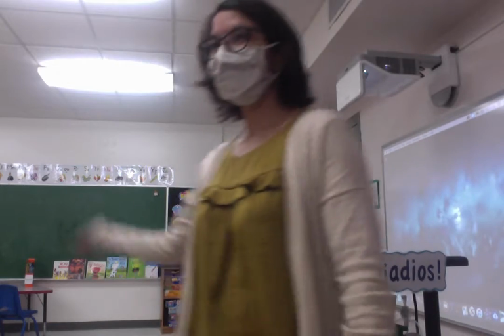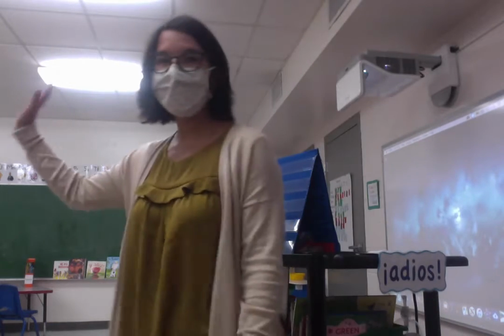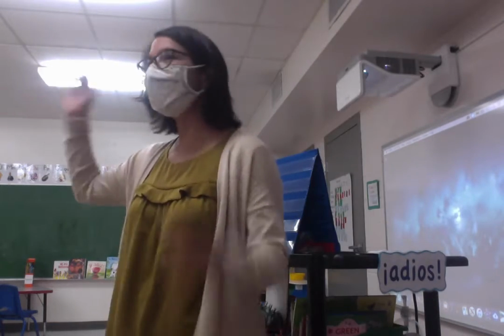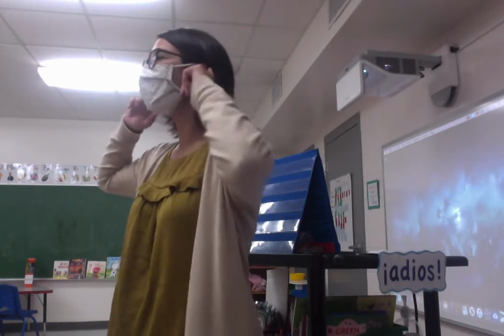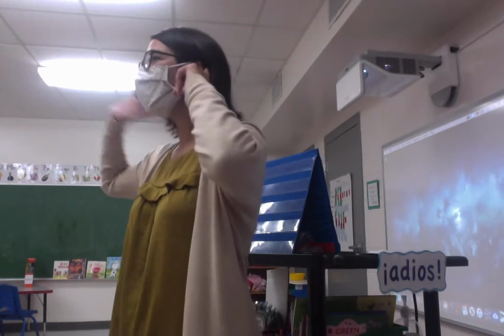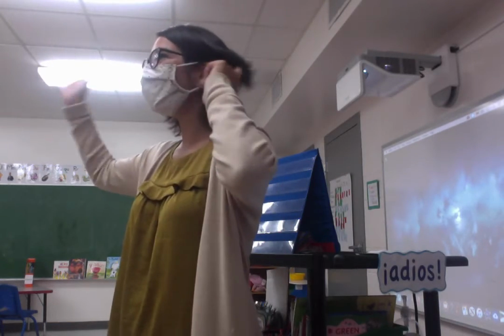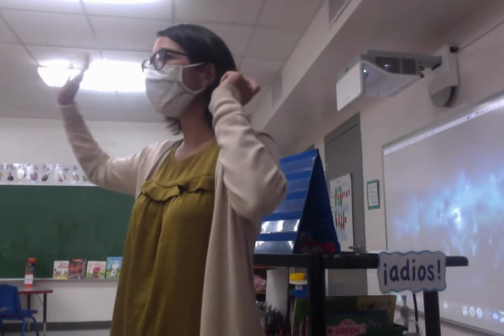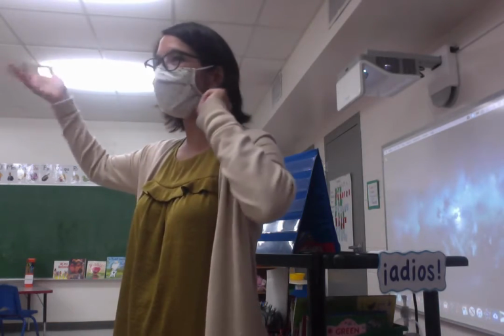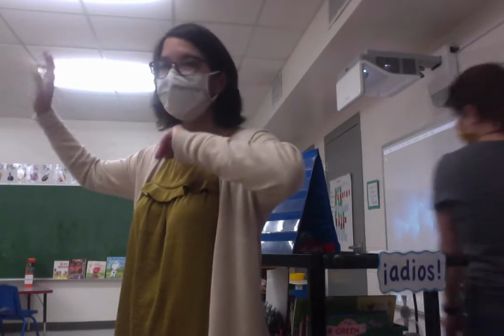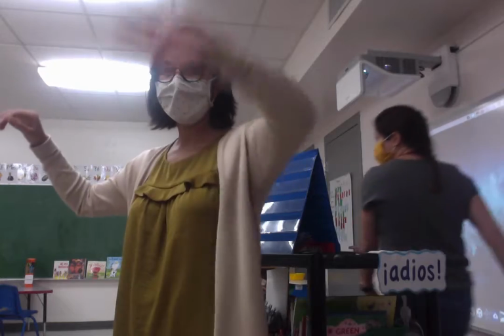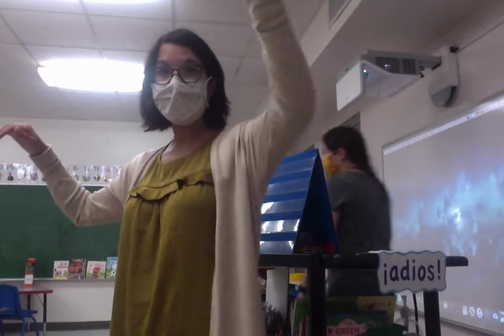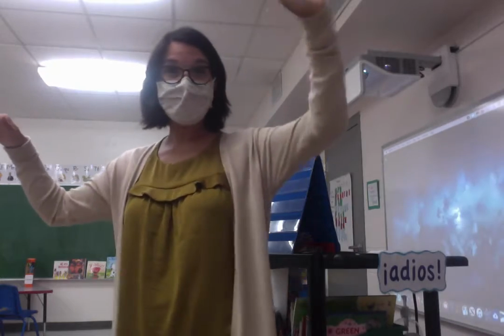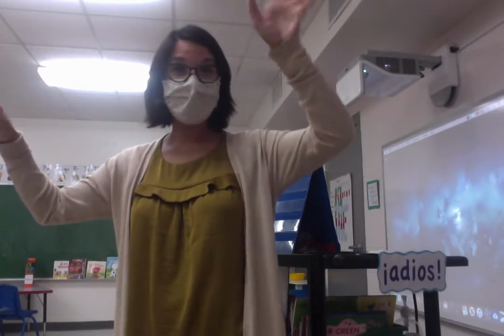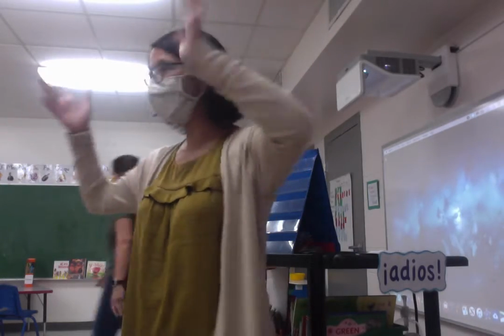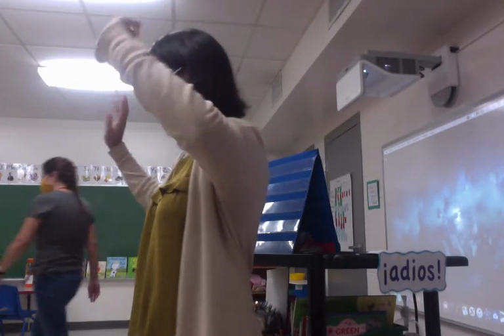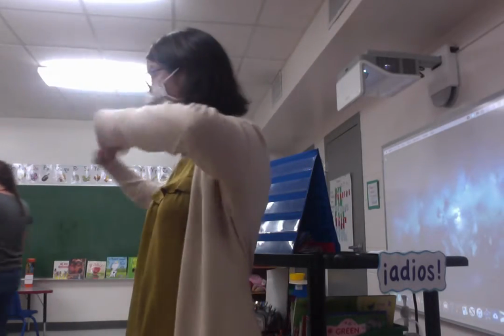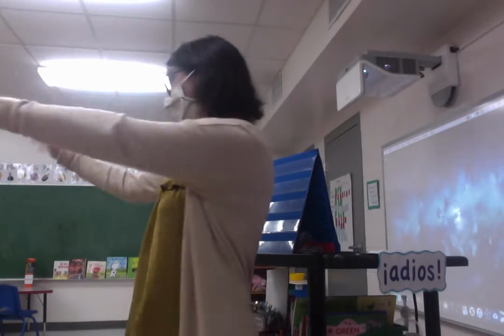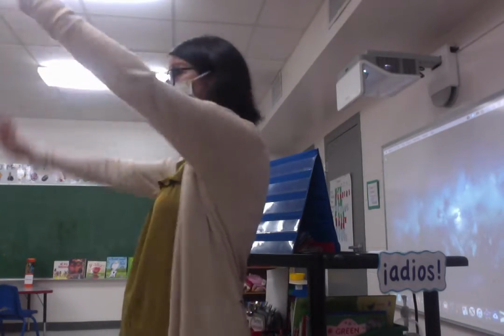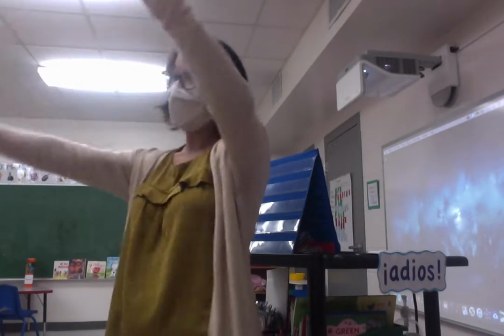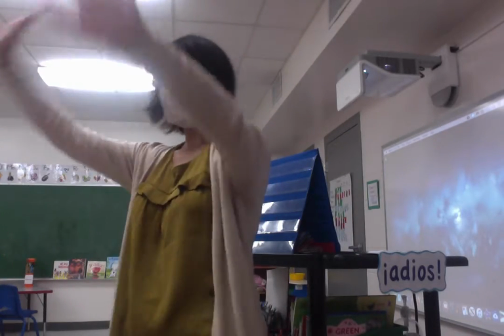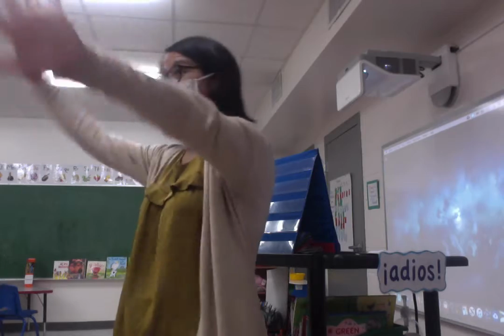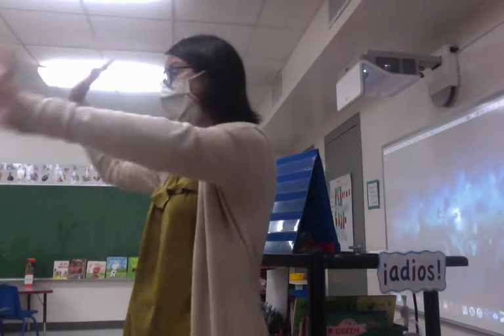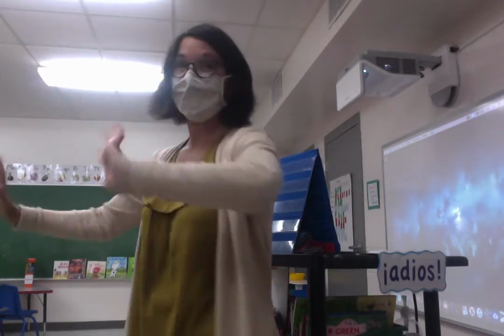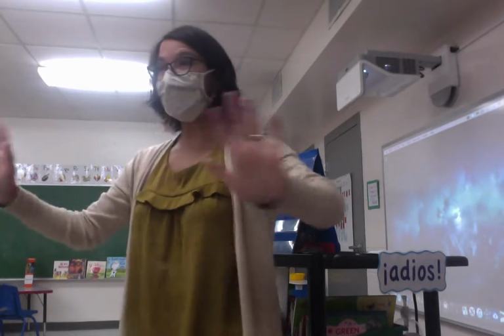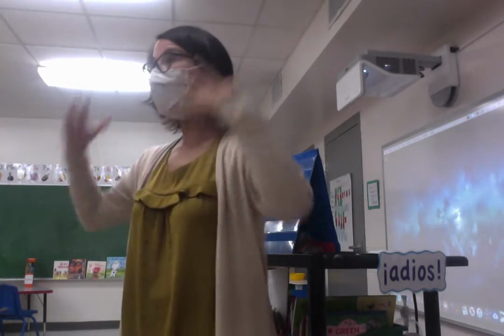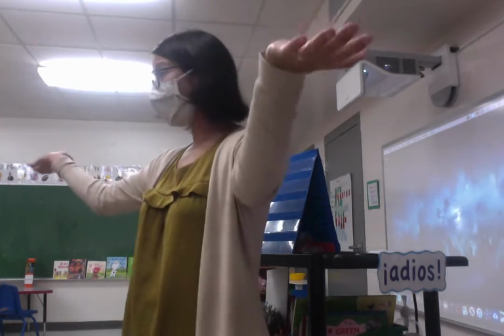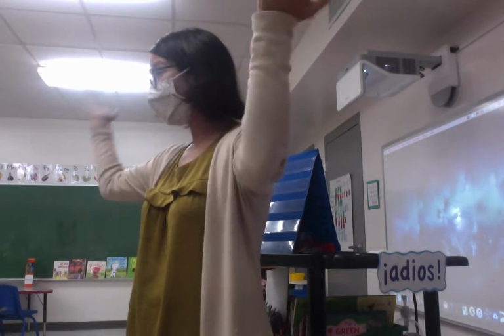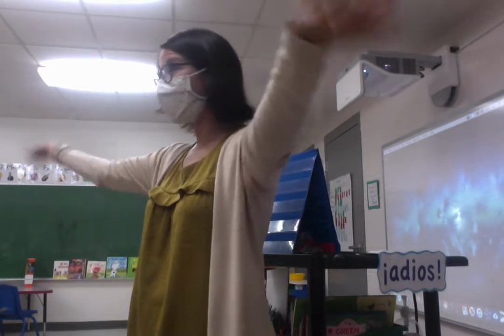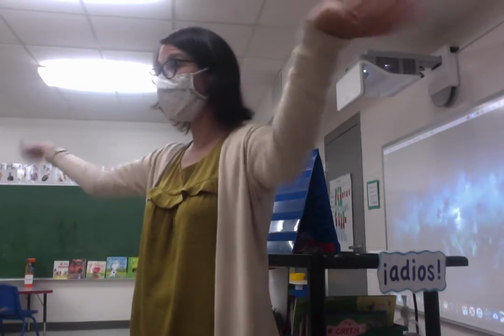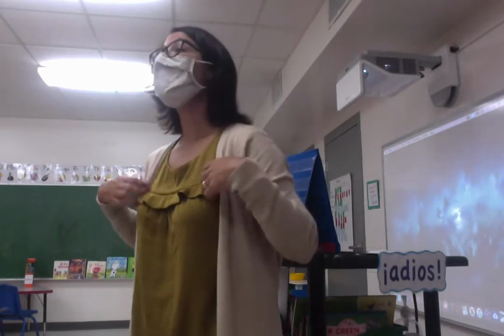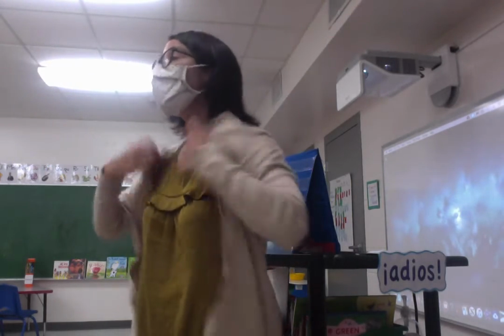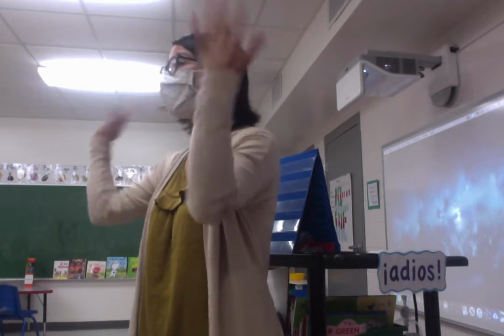Let's sing it. I want to hear you sing it. Hola amigos. Hola amigos. Hola, como estas? Como estas?